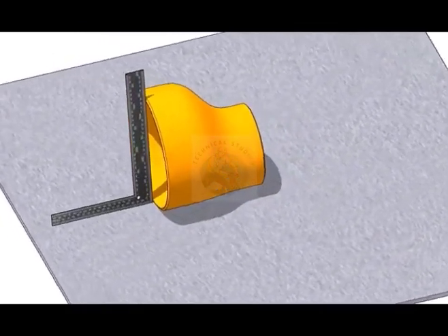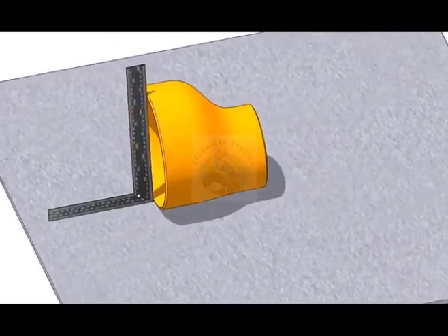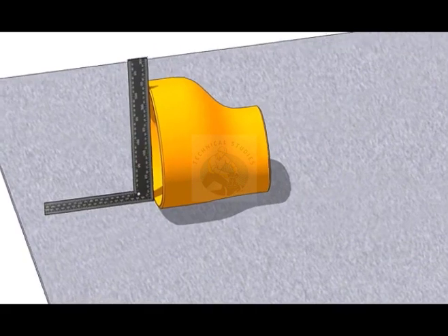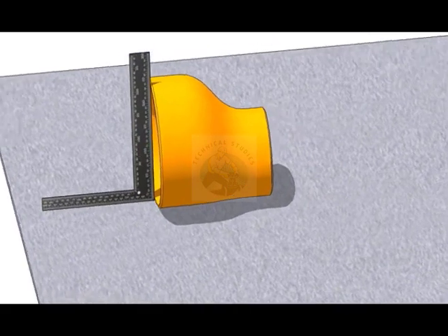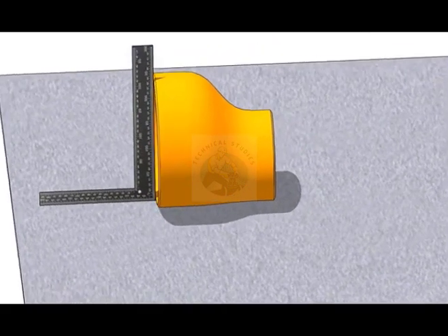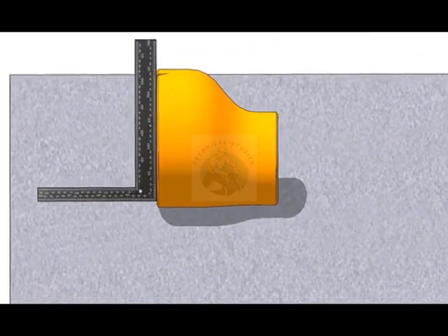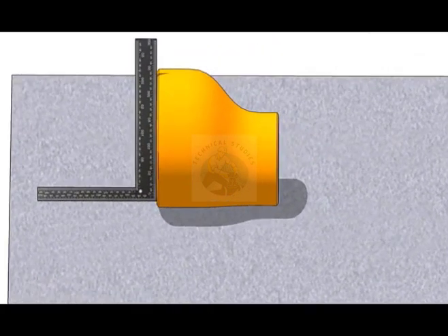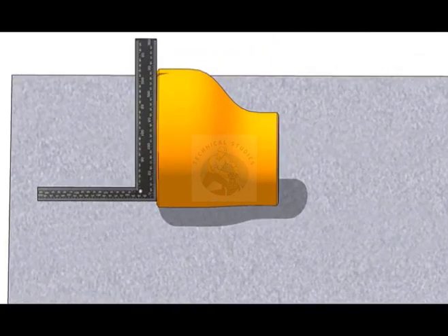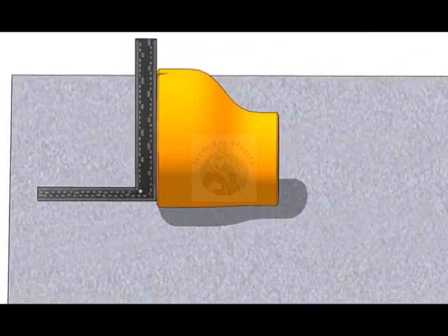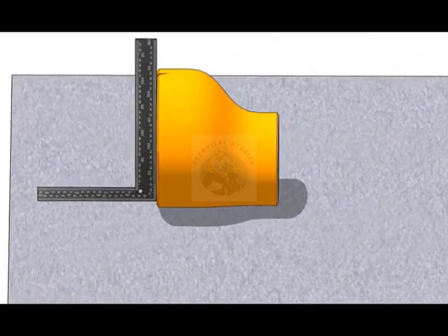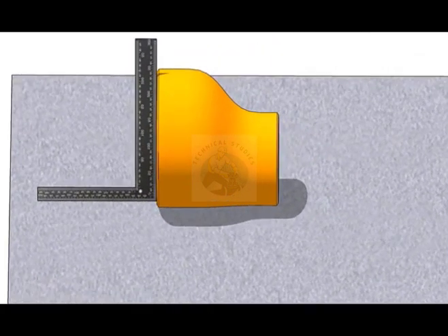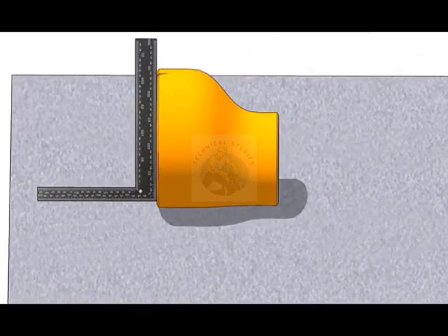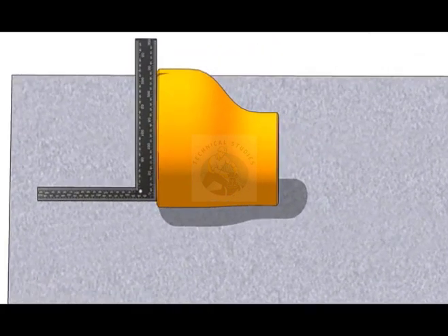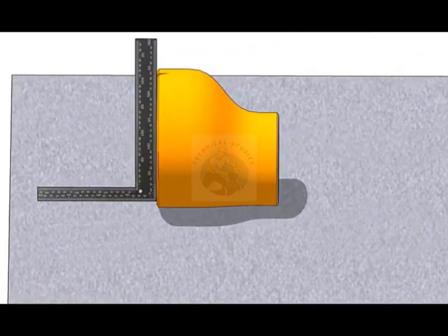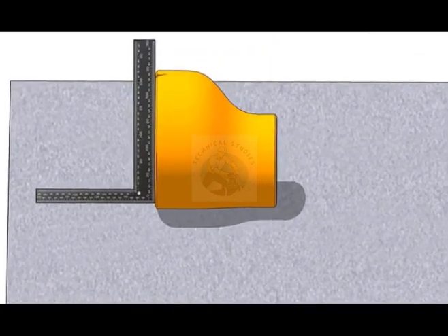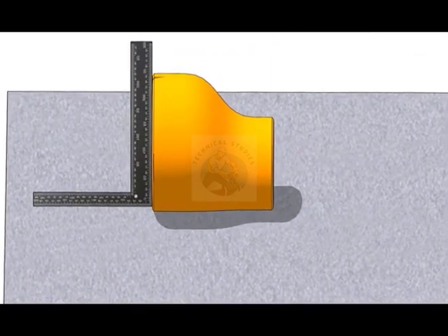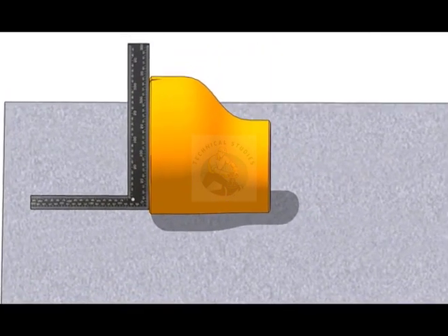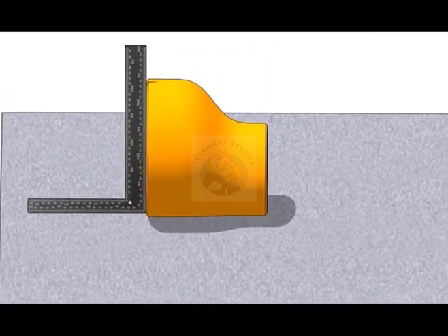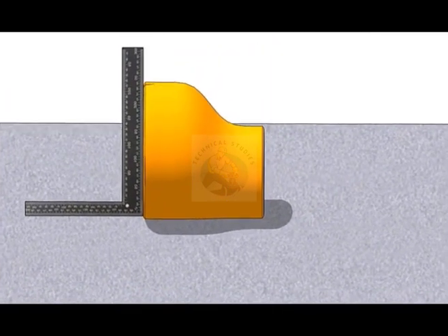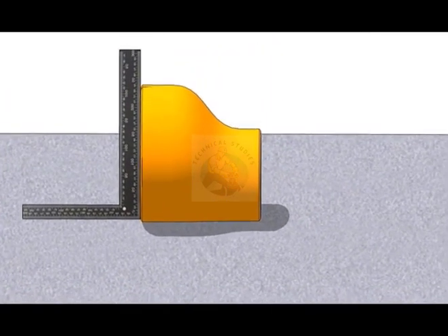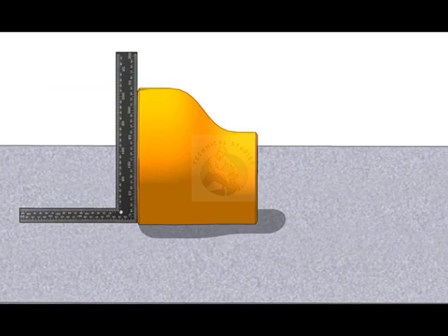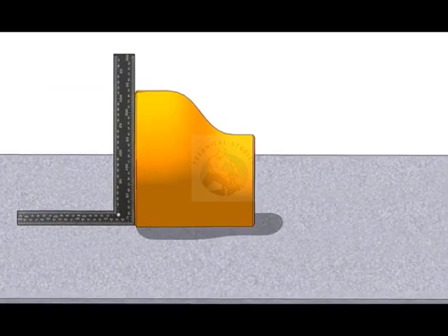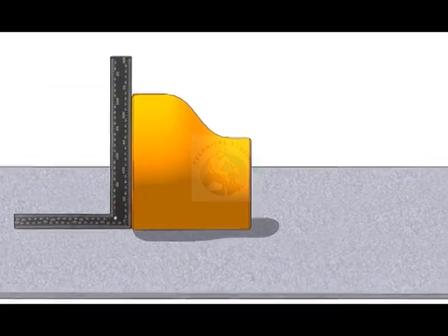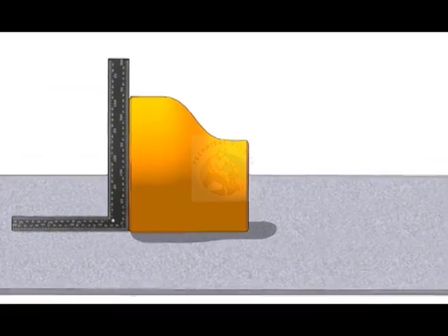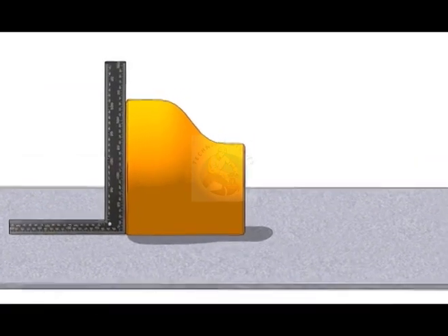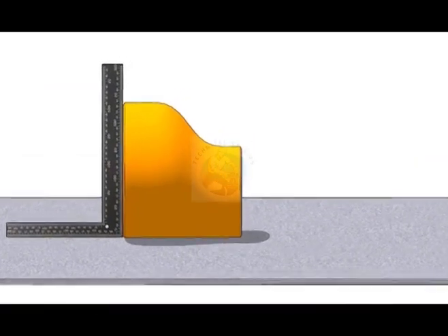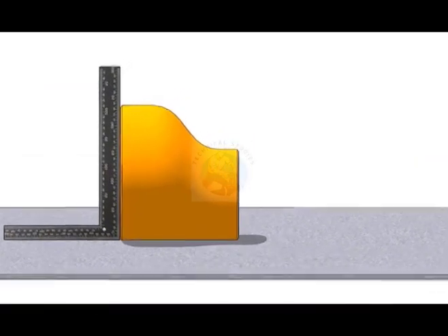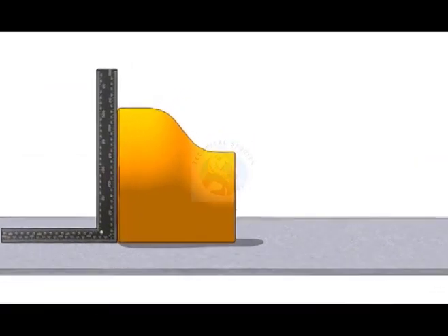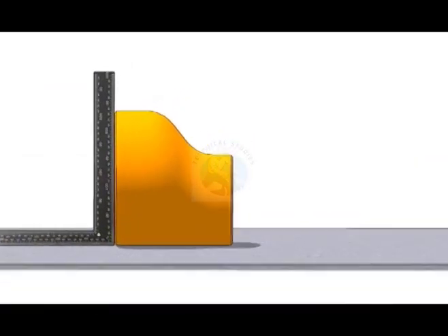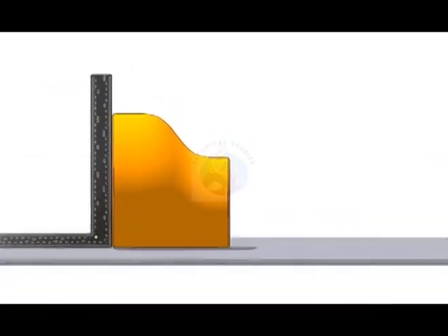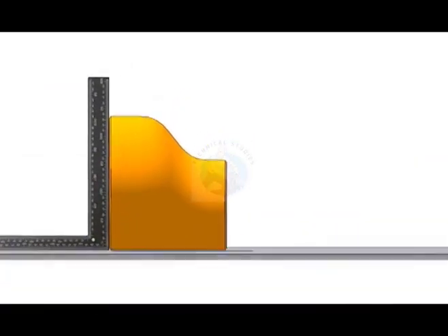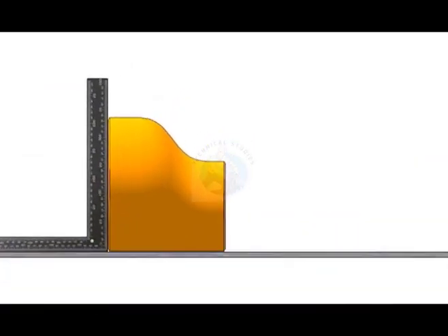Hold a right angle on the large side of the reducer as shown. Roll the reducer back and forth until the face of the reducer touches the right angle properly.